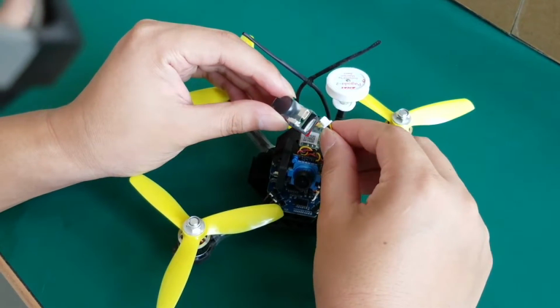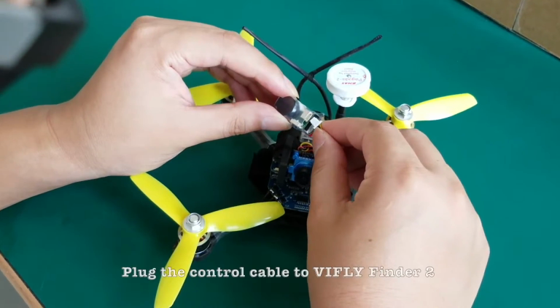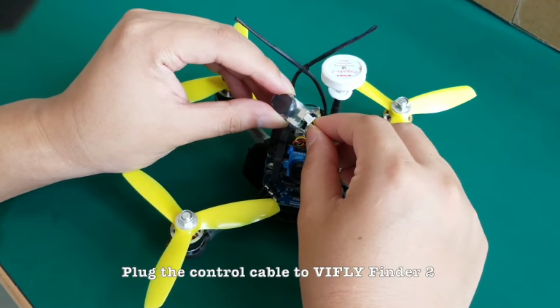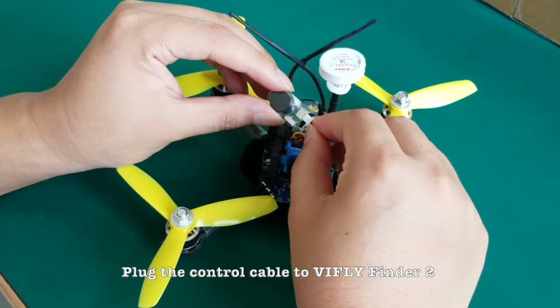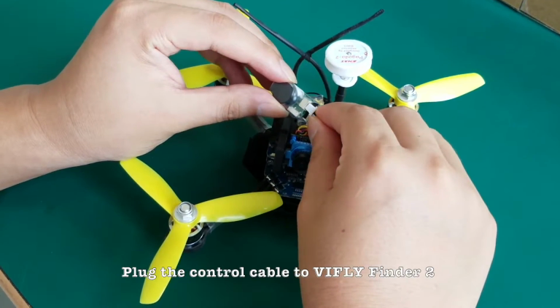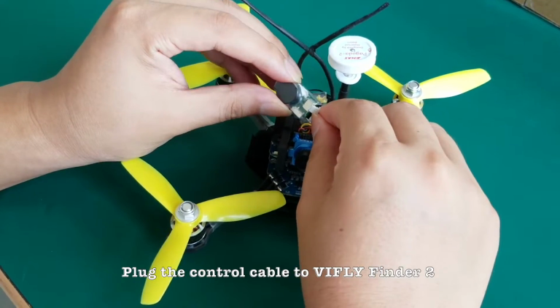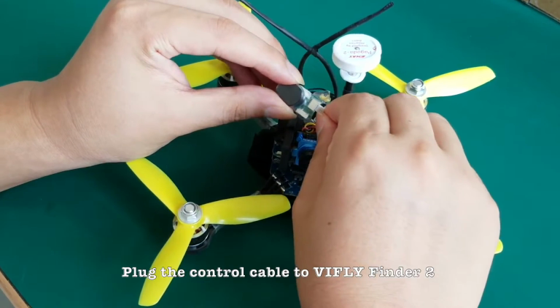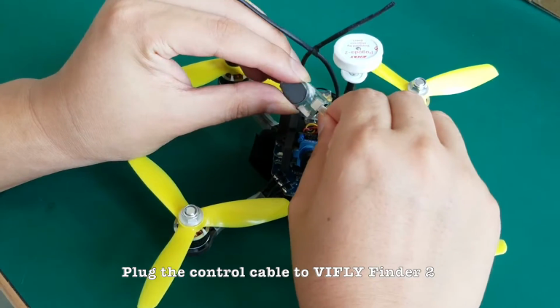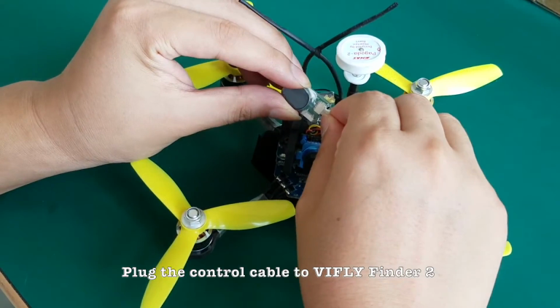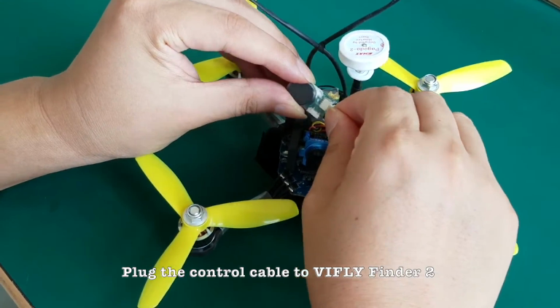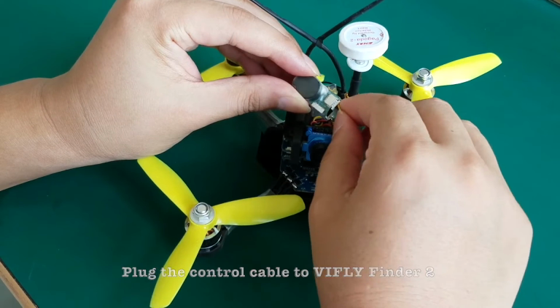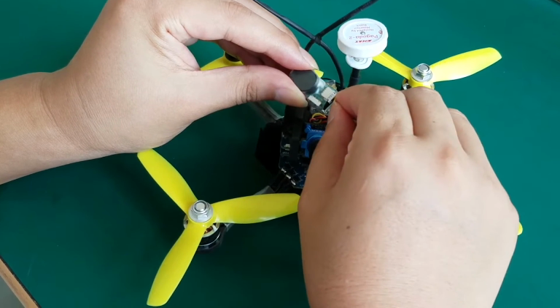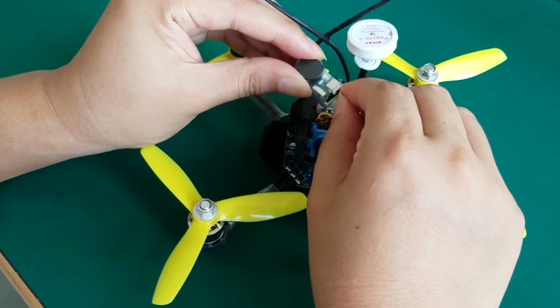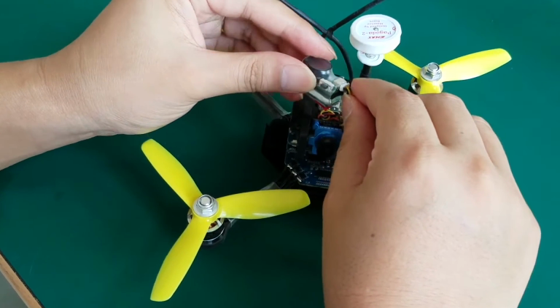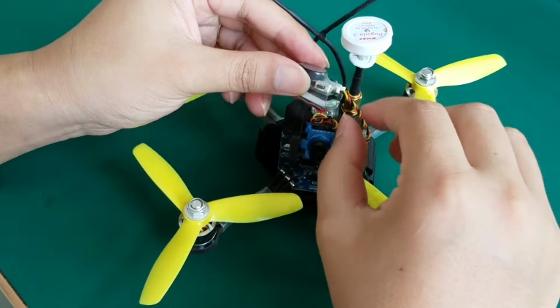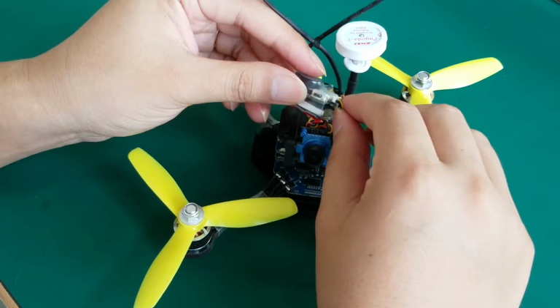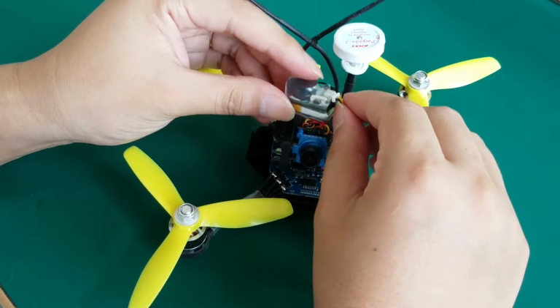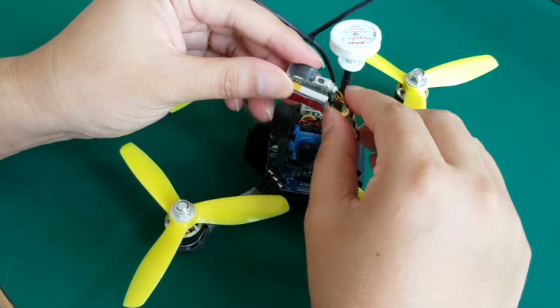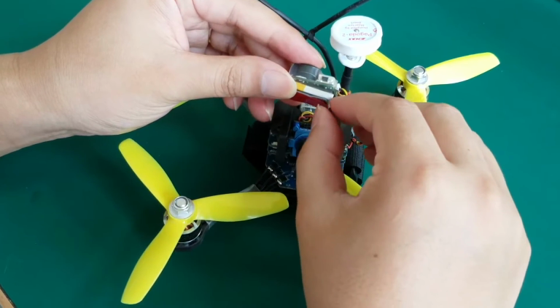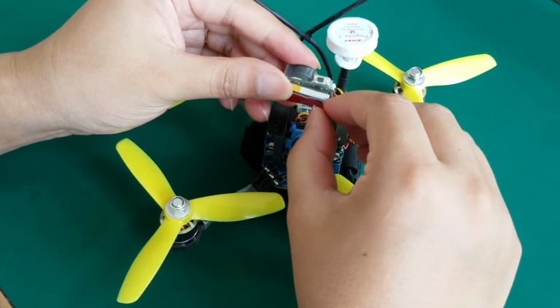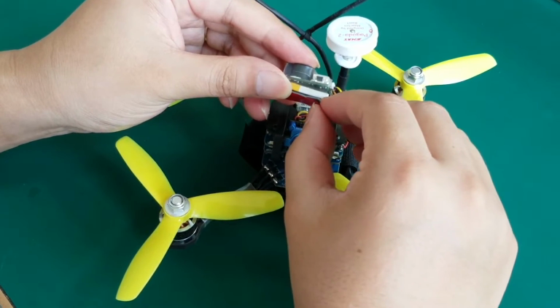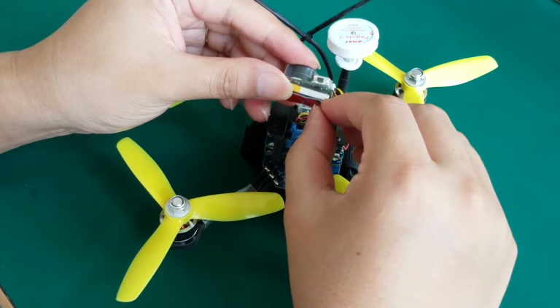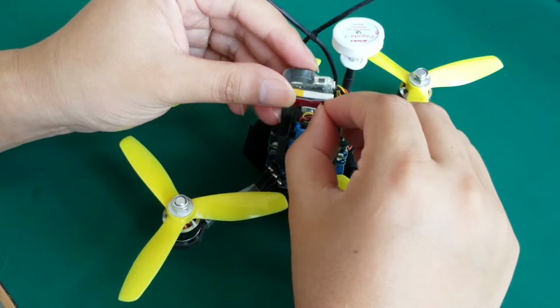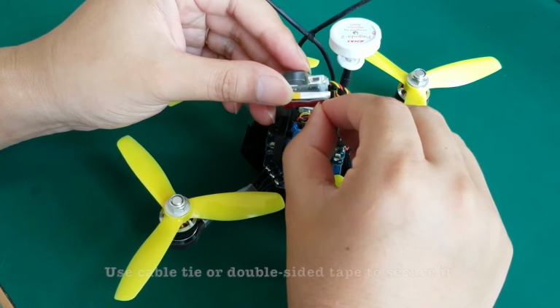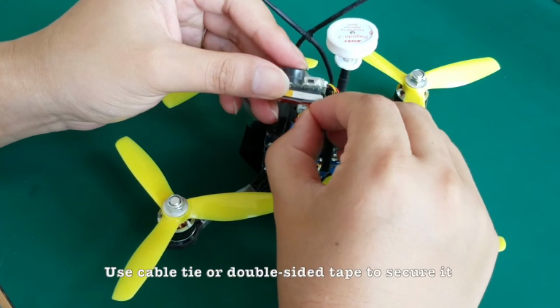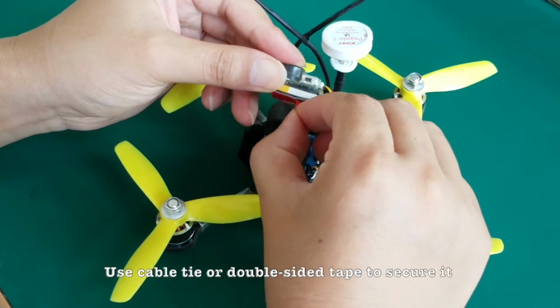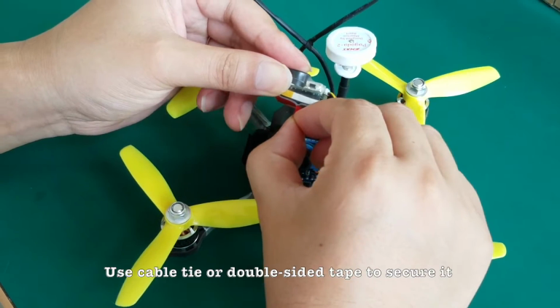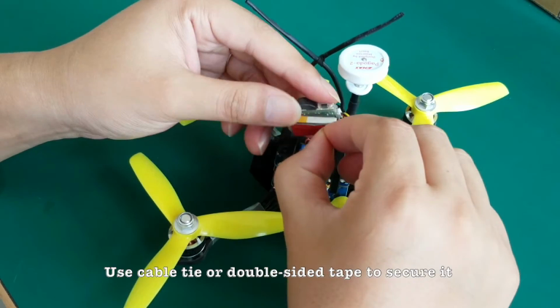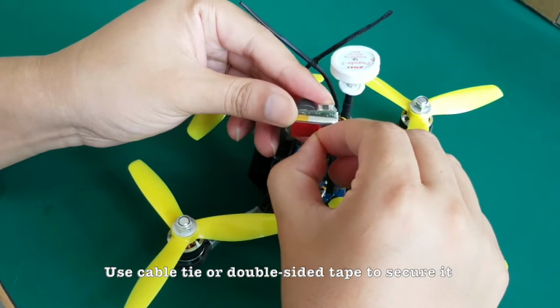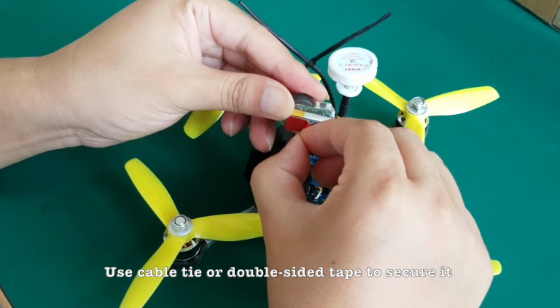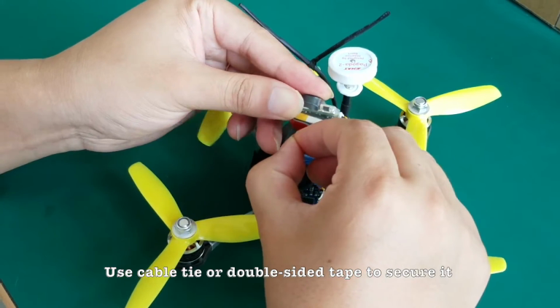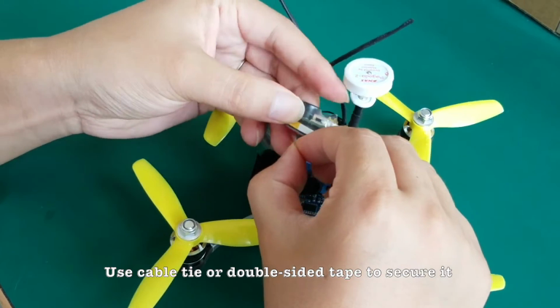Plug the control cable into VIF Life Finder 2. Use a cable tie or double-sided tape to secure it.